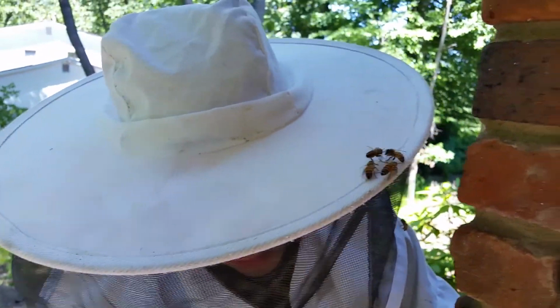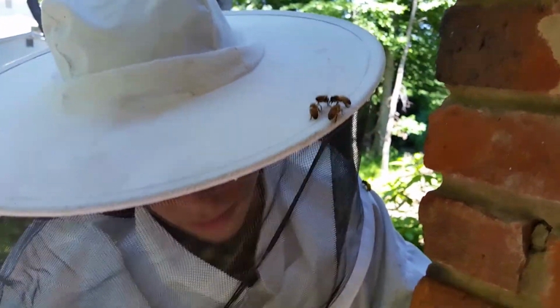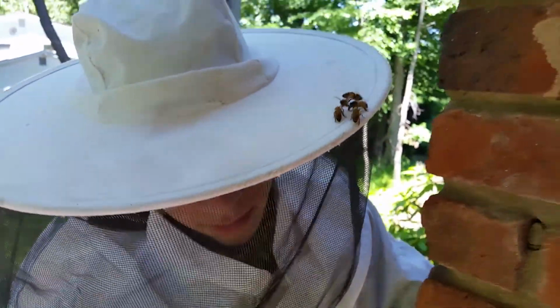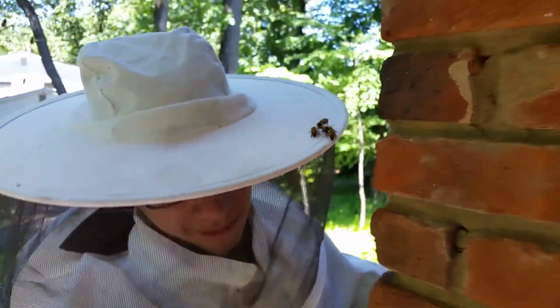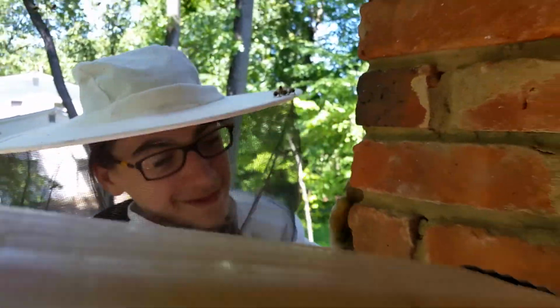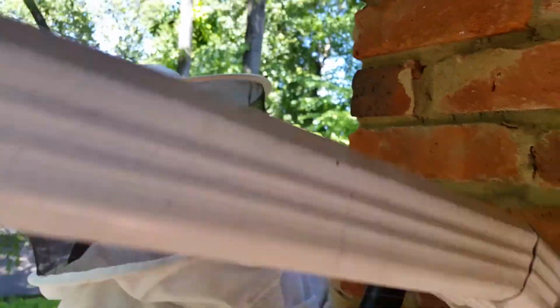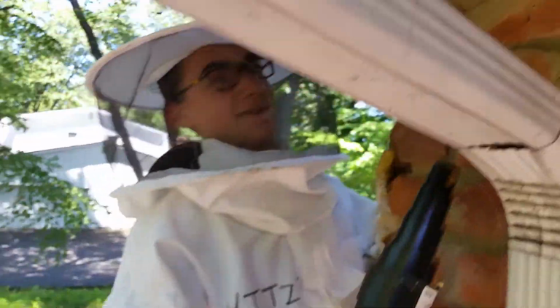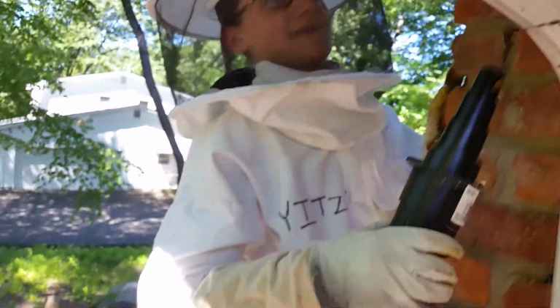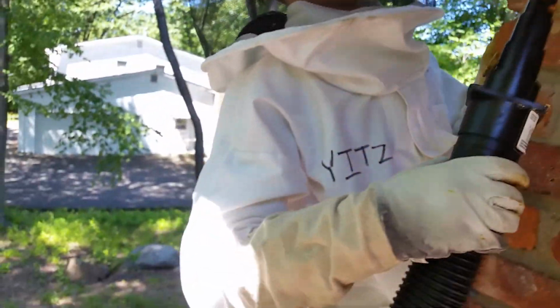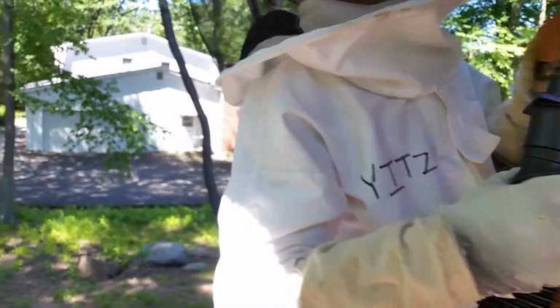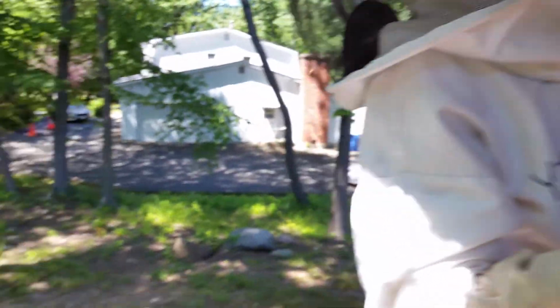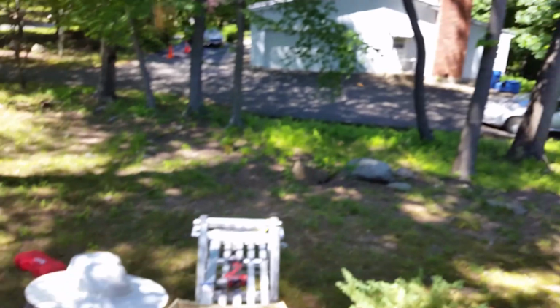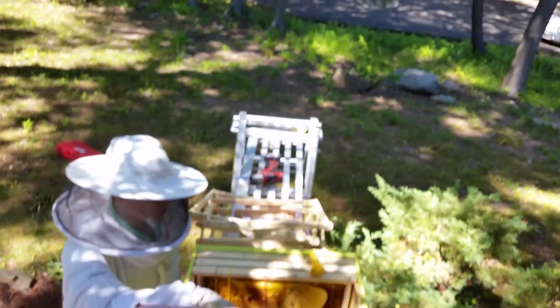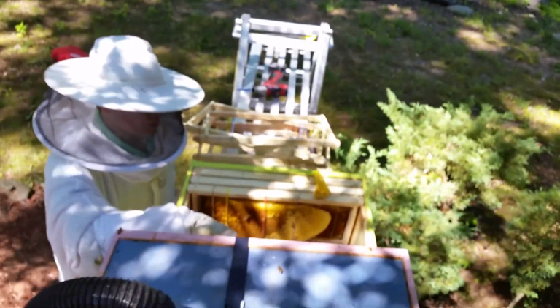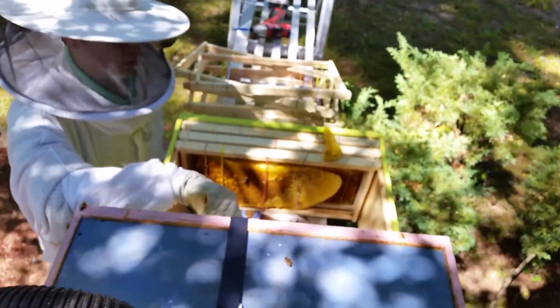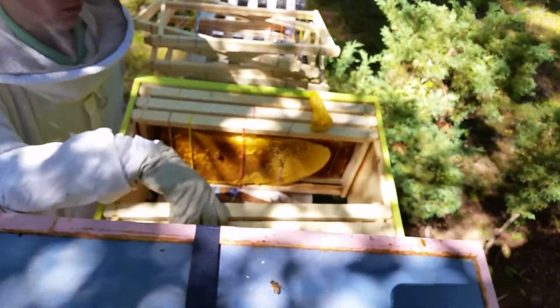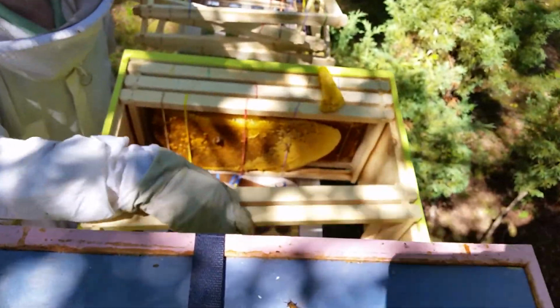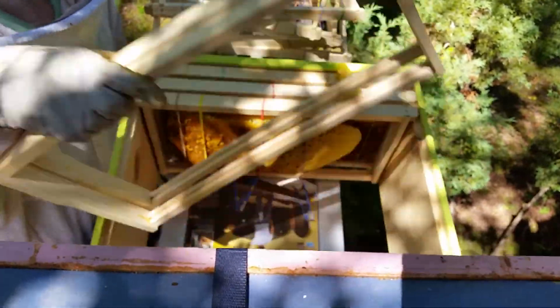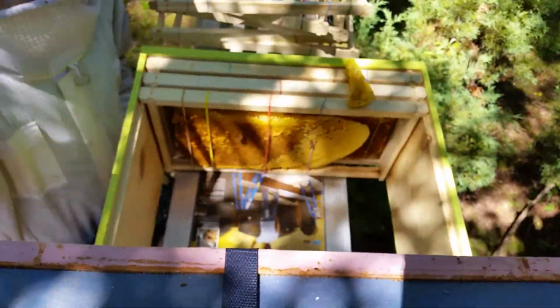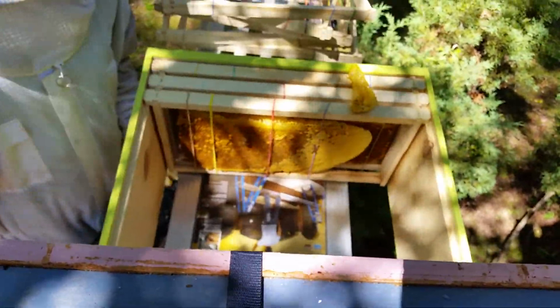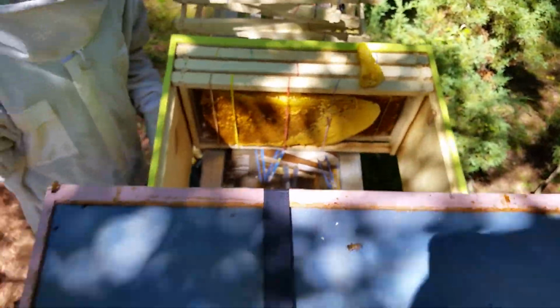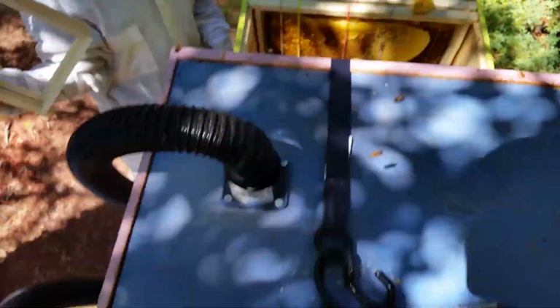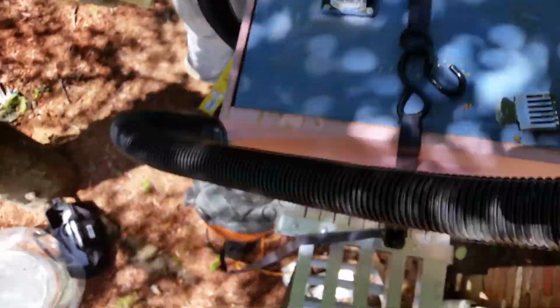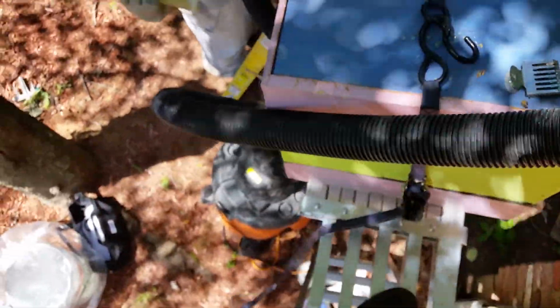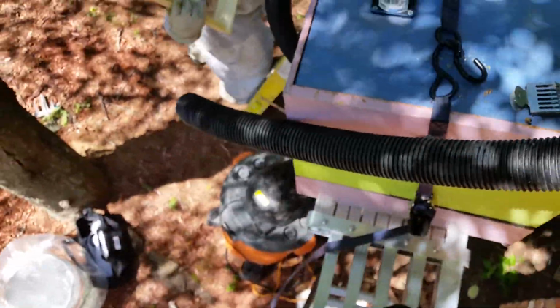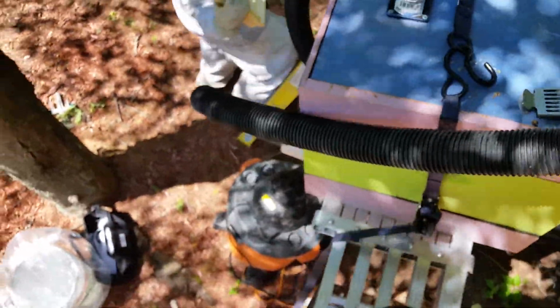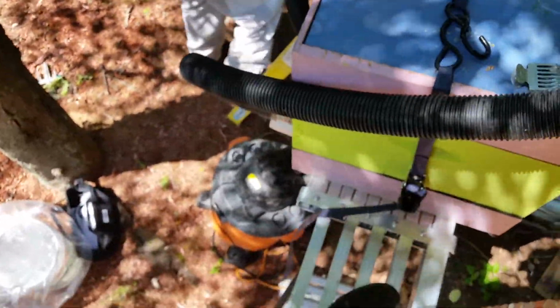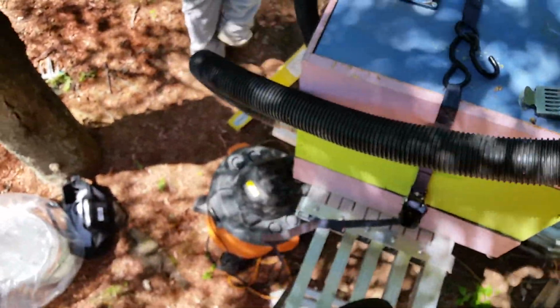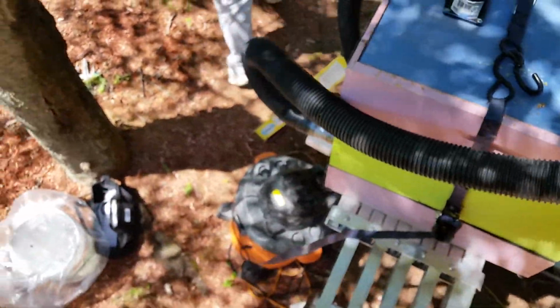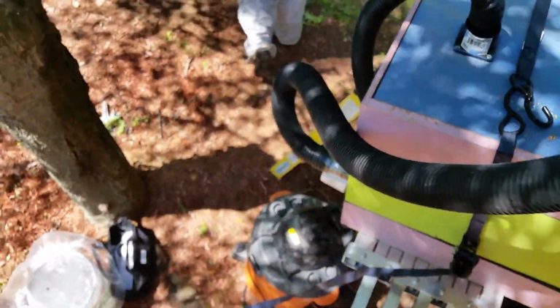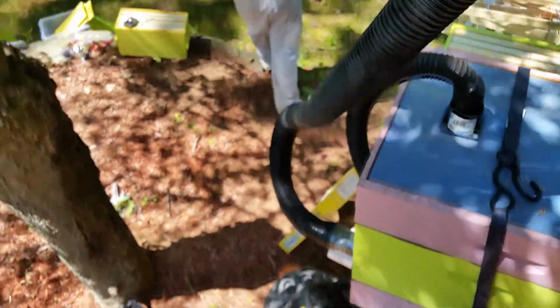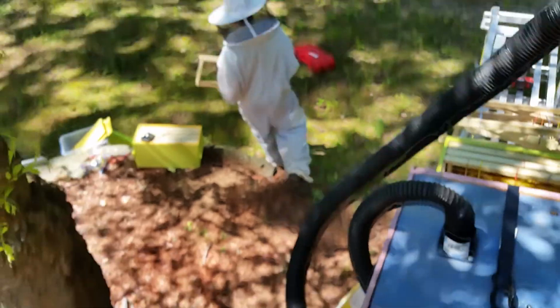We did take out four pieces of the hive so far. The removal is going very well.